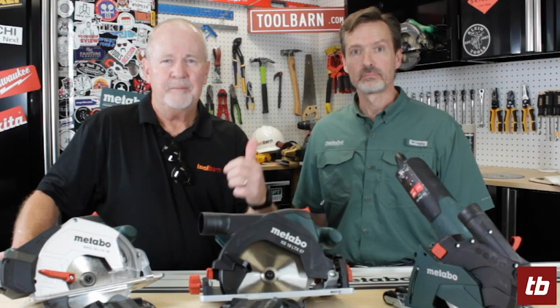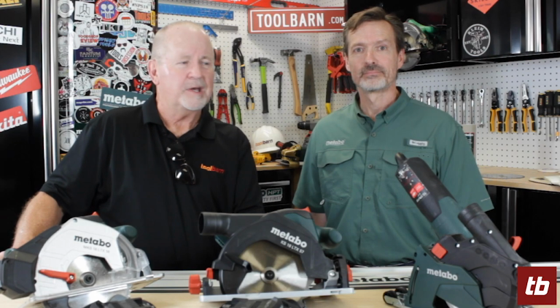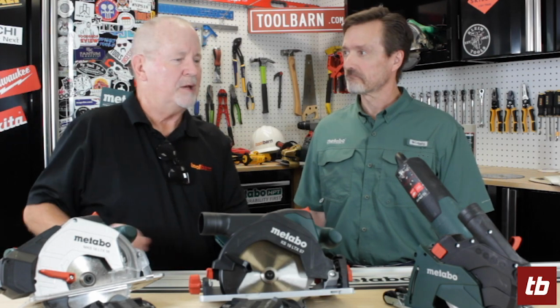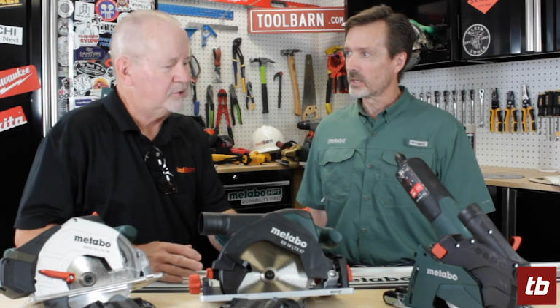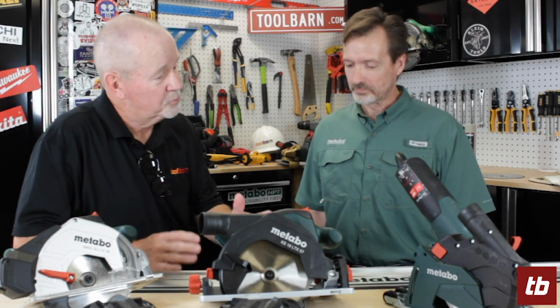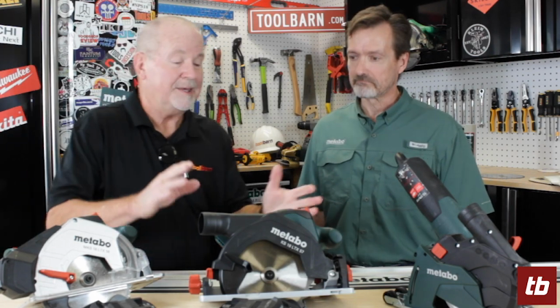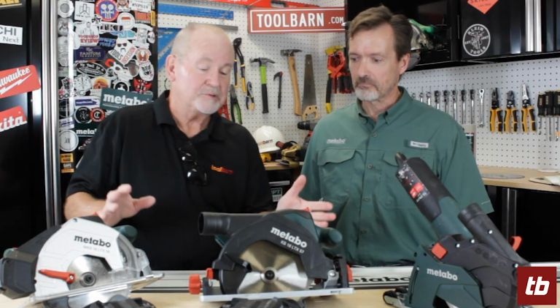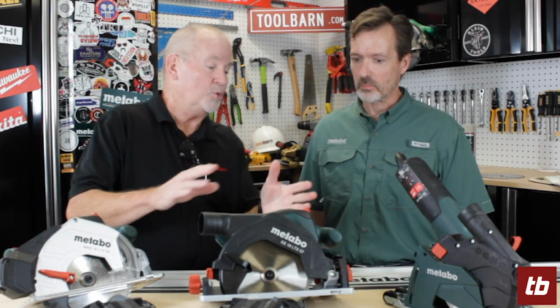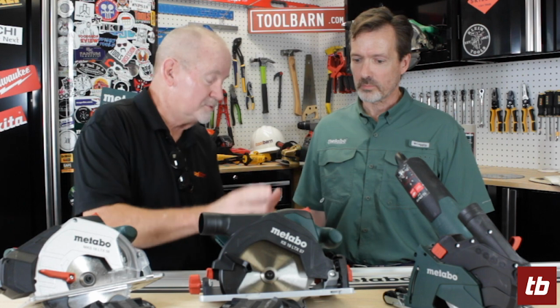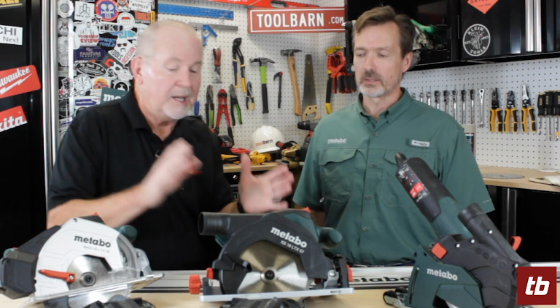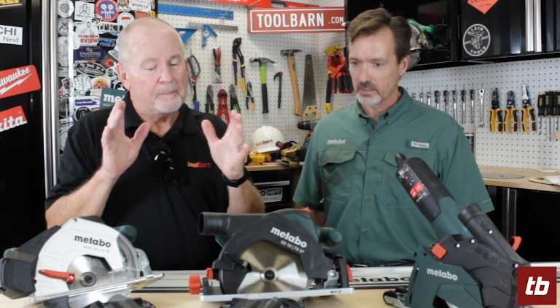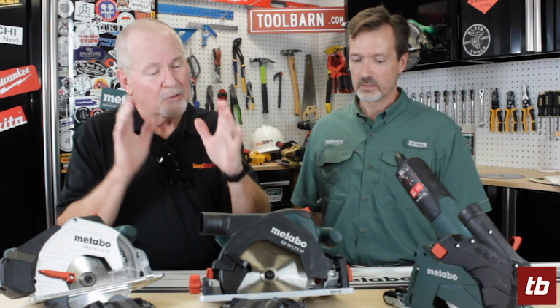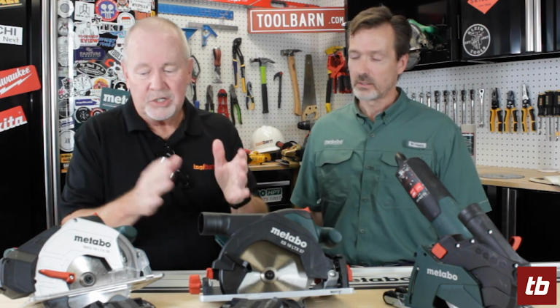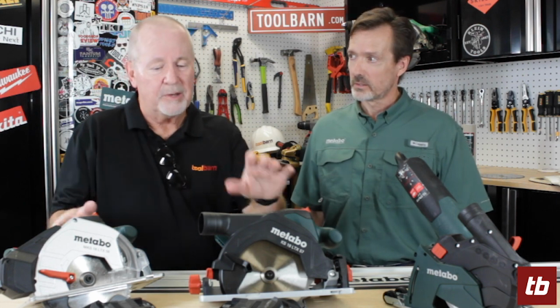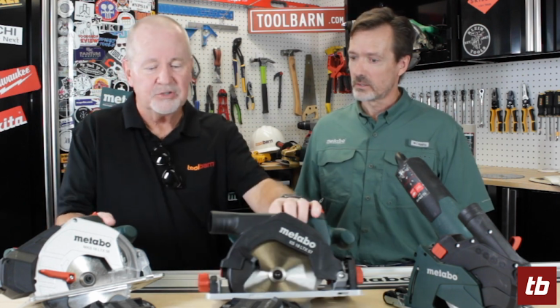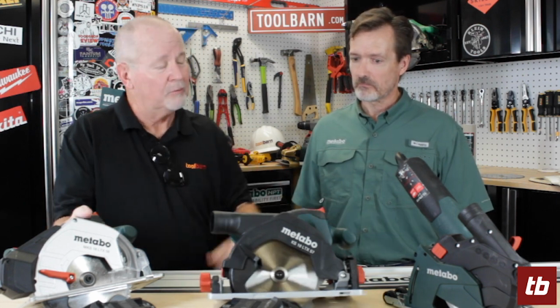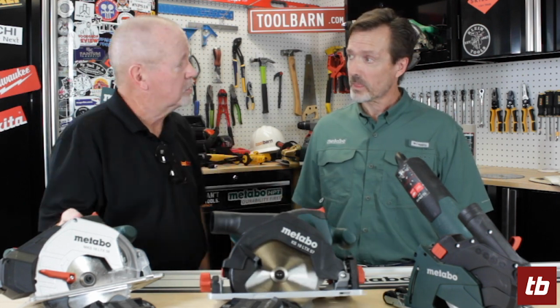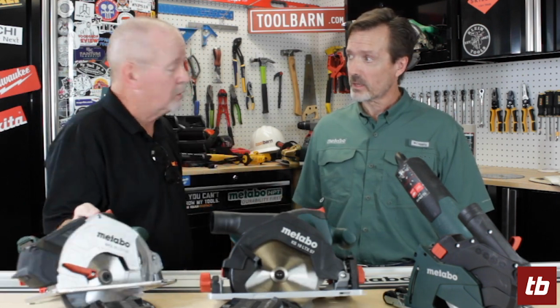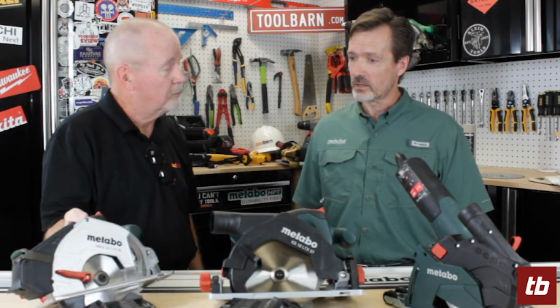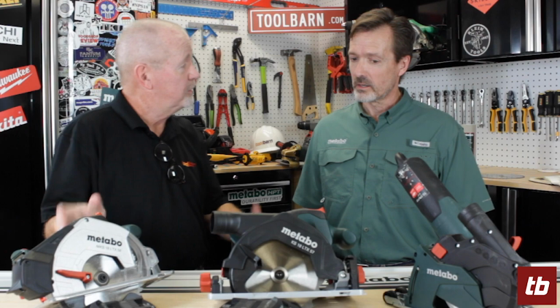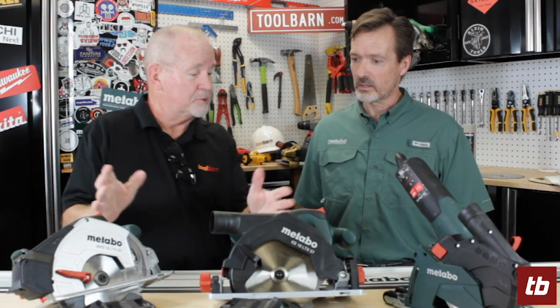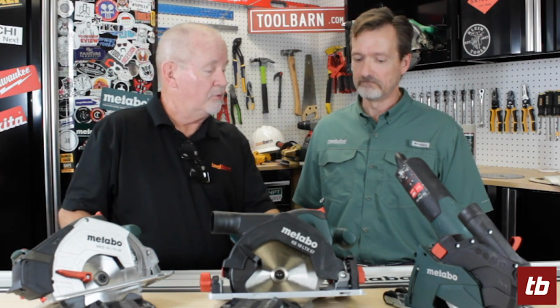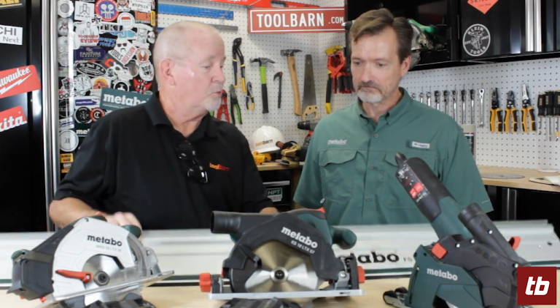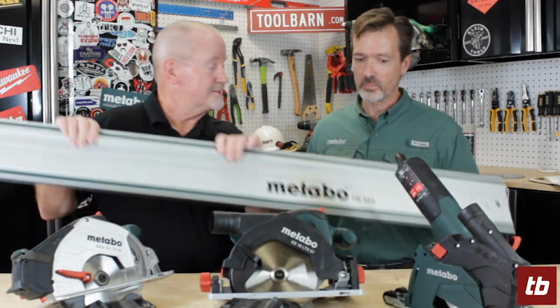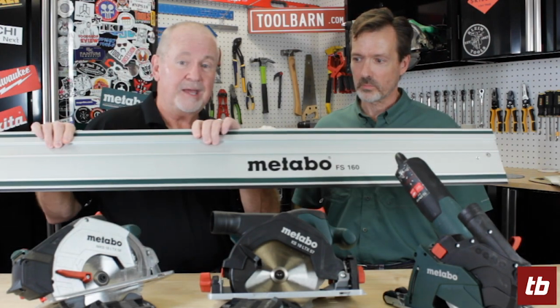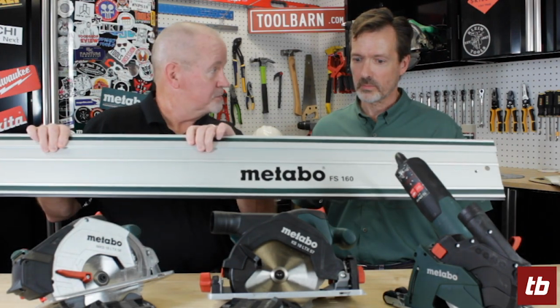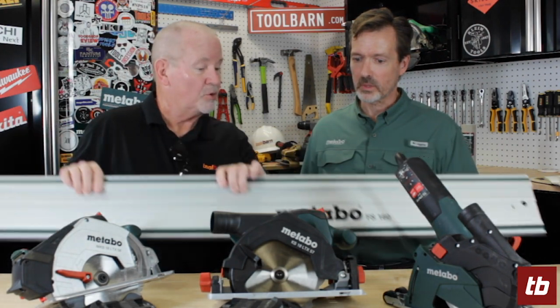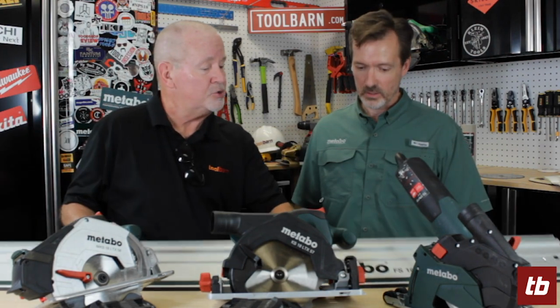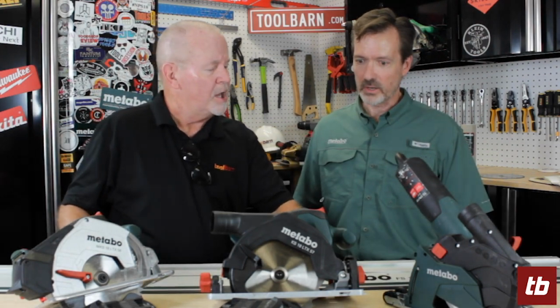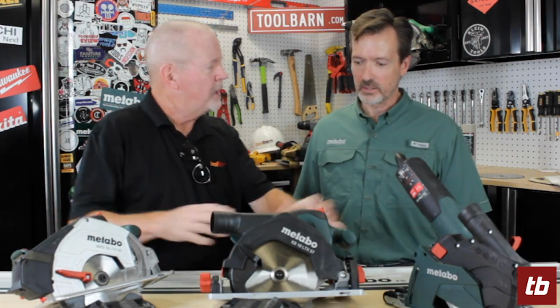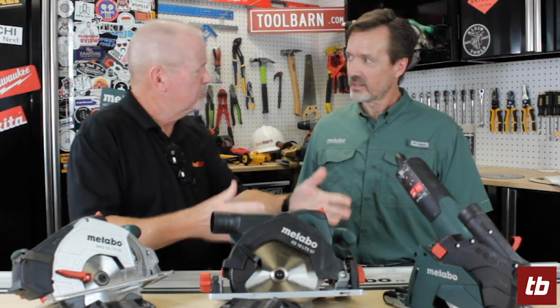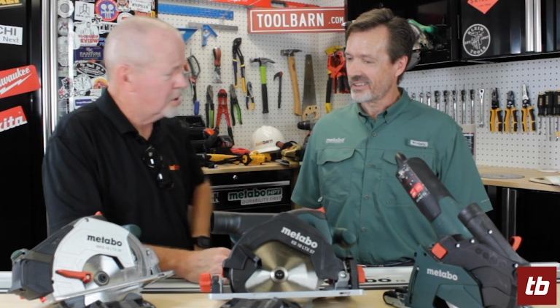I'm back with Todd from Metabo. Todd, you brought some pretty cool things here. First, I want you to talk about these saws — all of which look somewhat alike, but all have a different purpose and all work on this guide rail system. I'm going to let you guide us through this discussion.